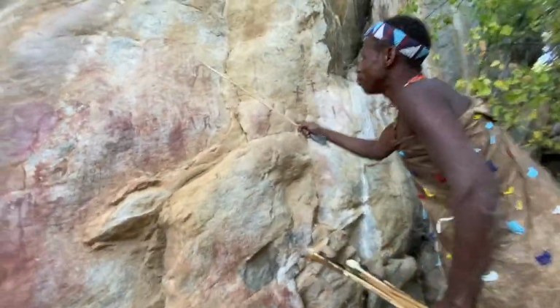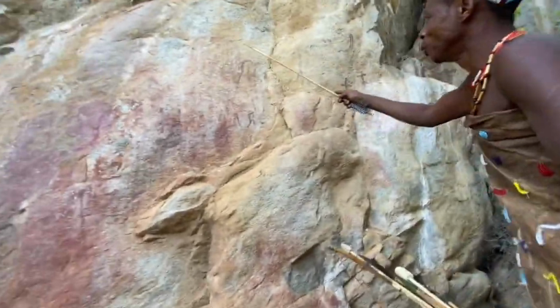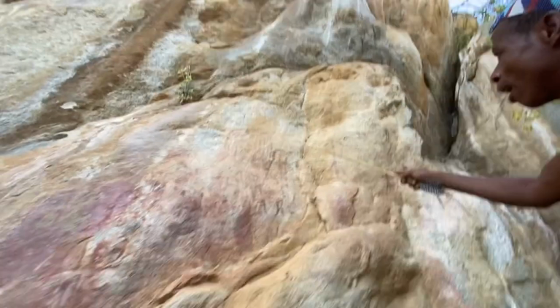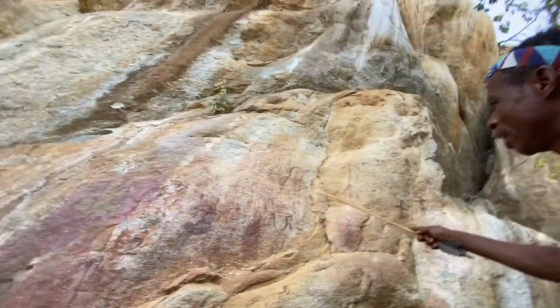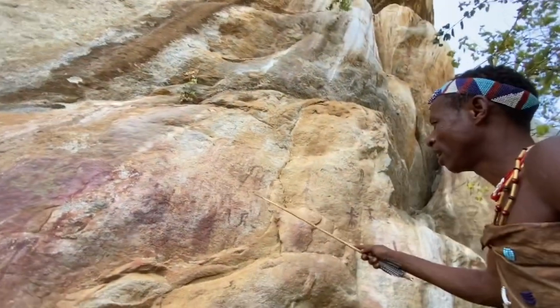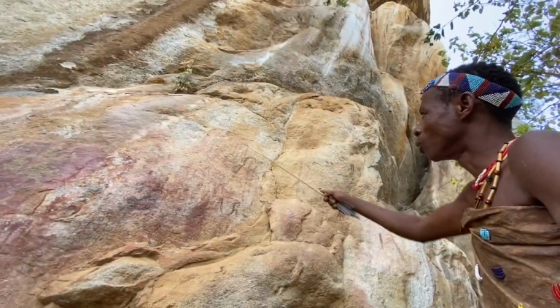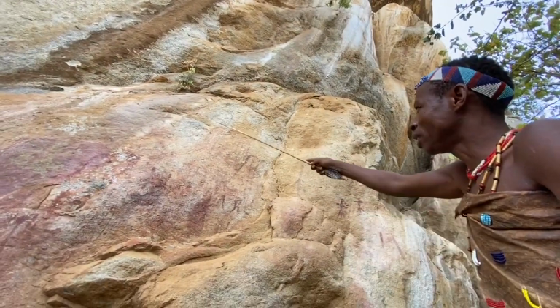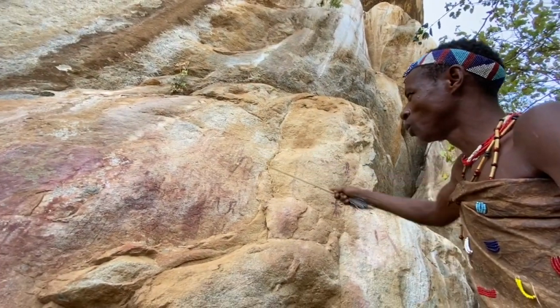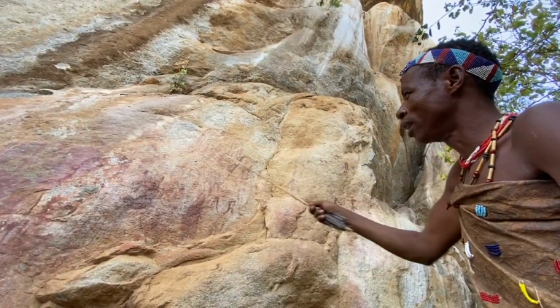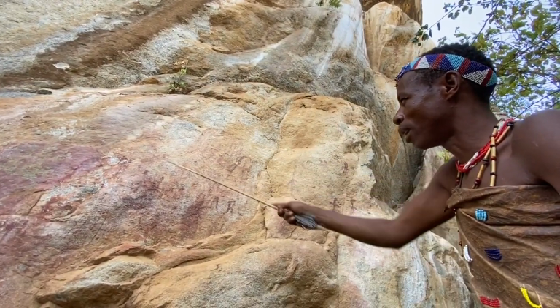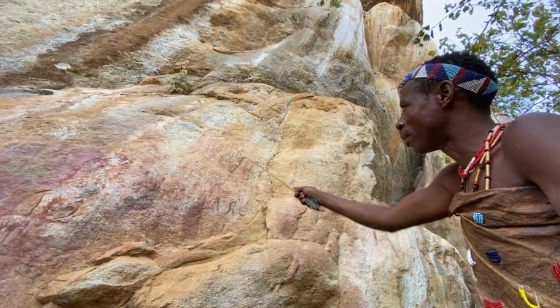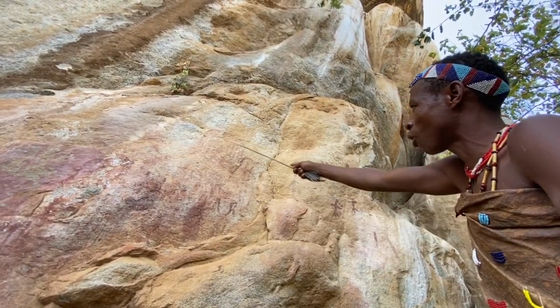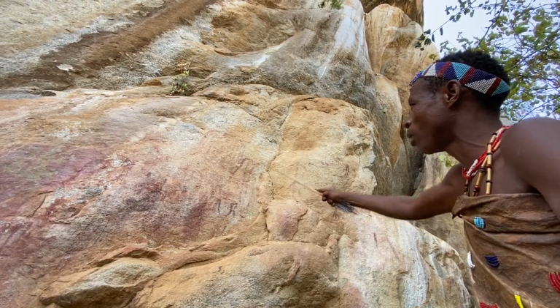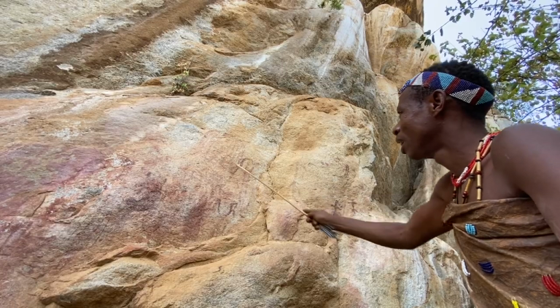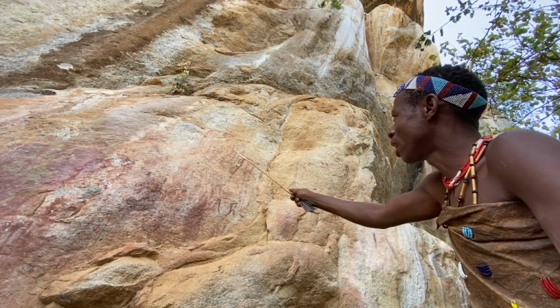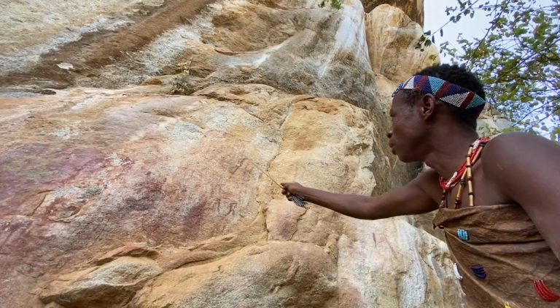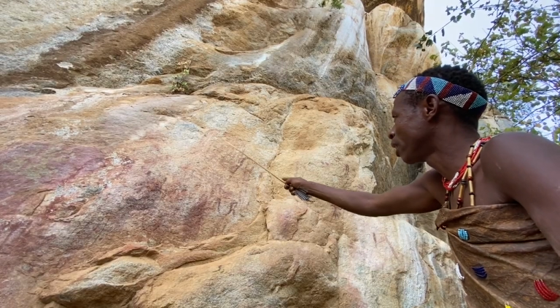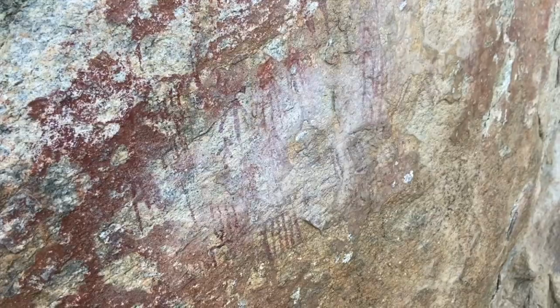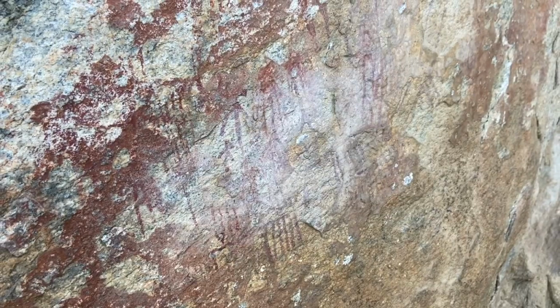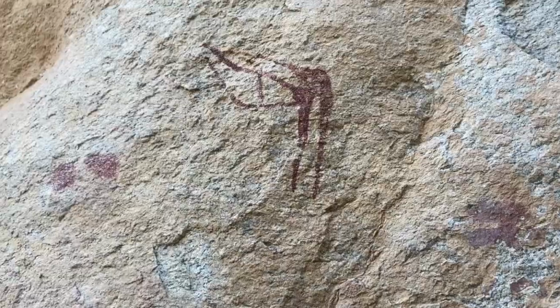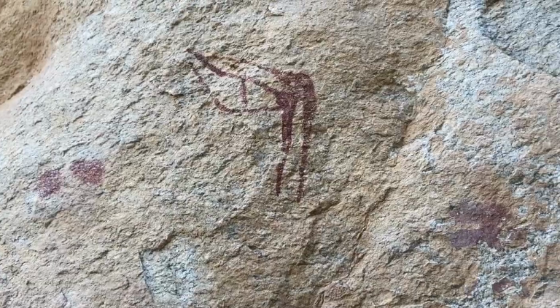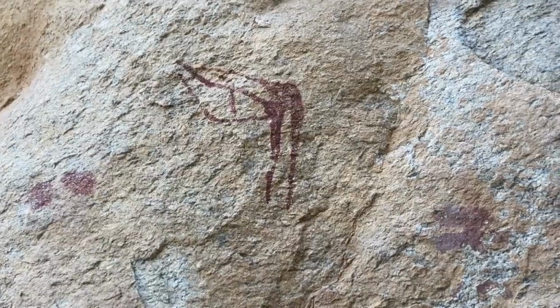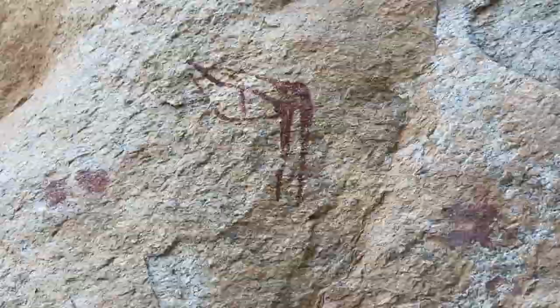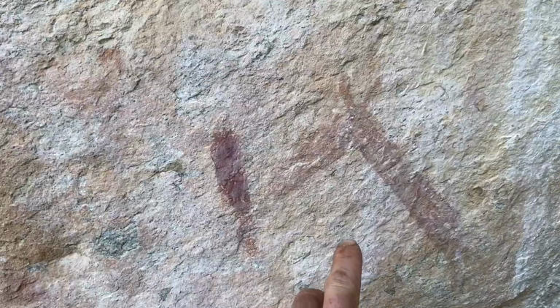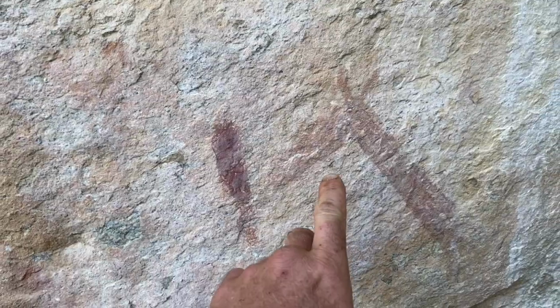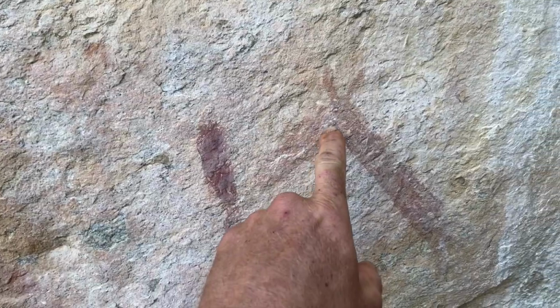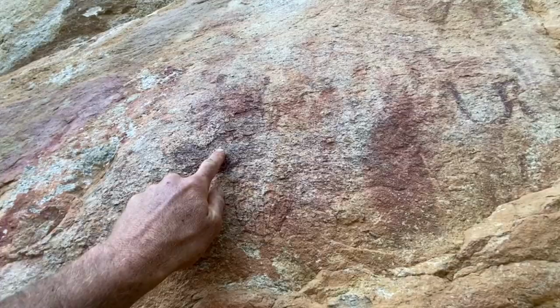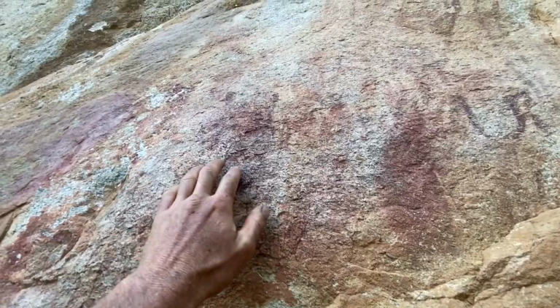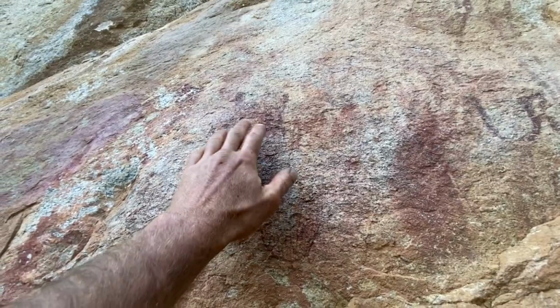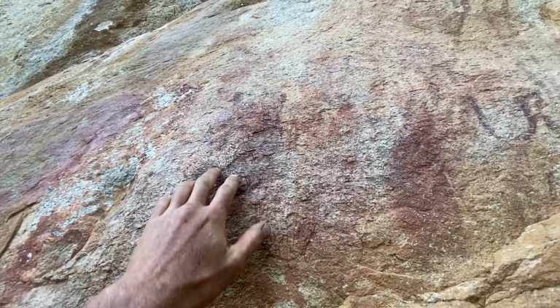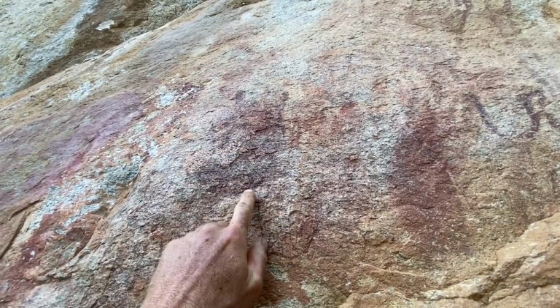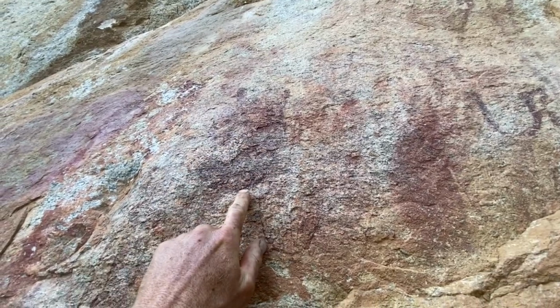Sintu seems to have a pretty good idea of what these certain paintings mean. Some paintings are certainly easier to identify such as people, bows and arrows — there's even a giraffe, an elephant, and even what looks to be like an owl.